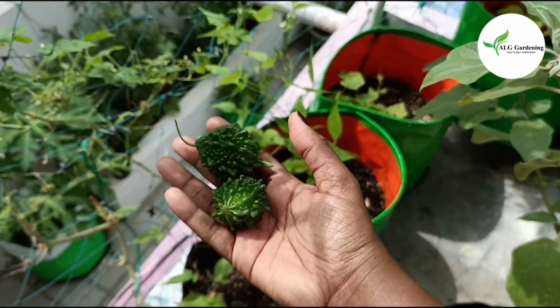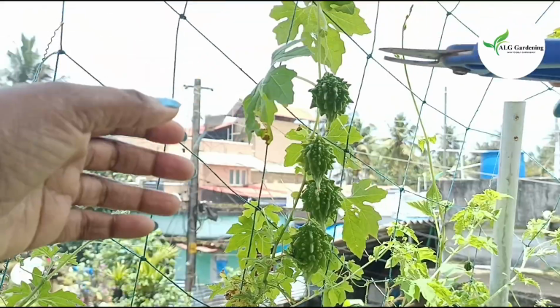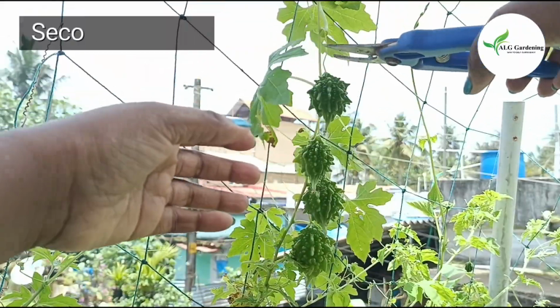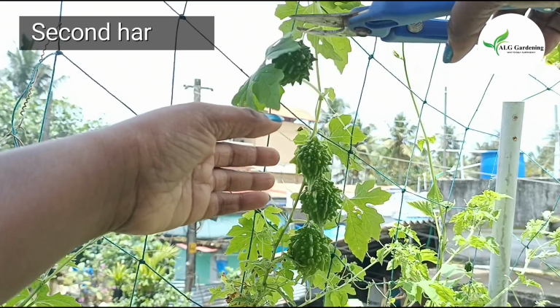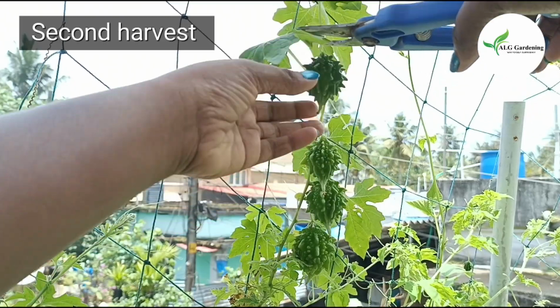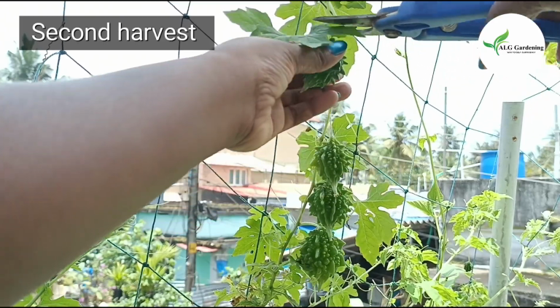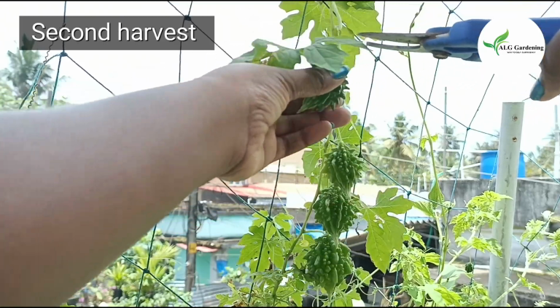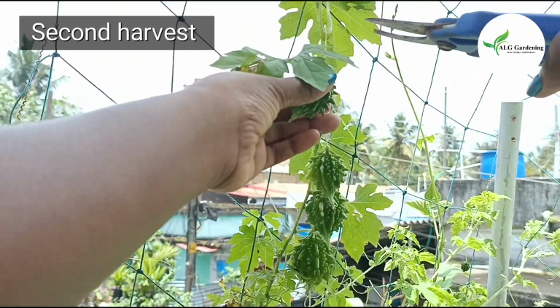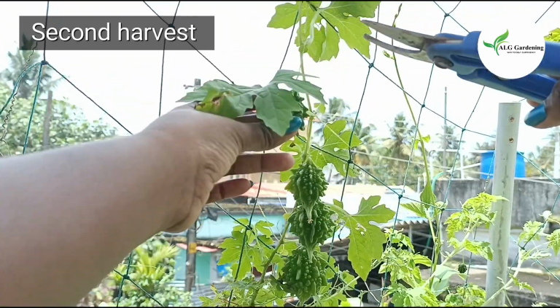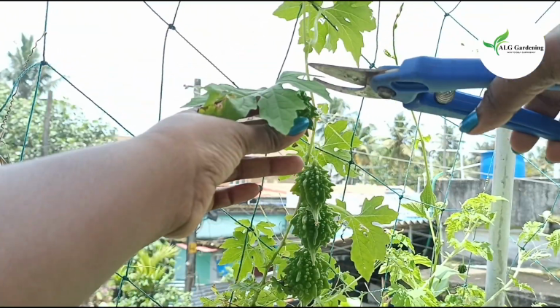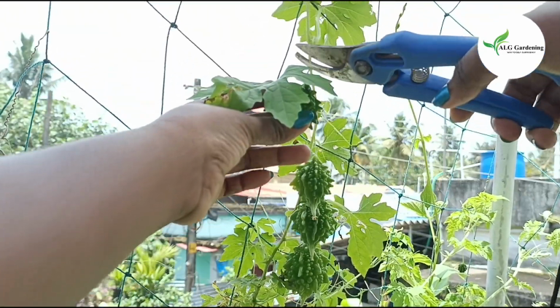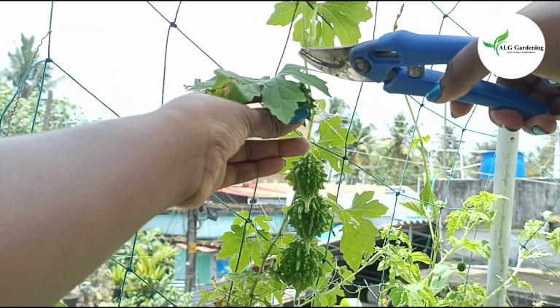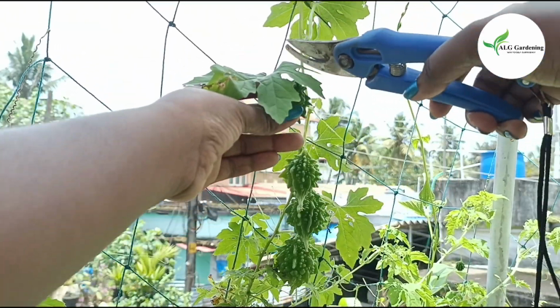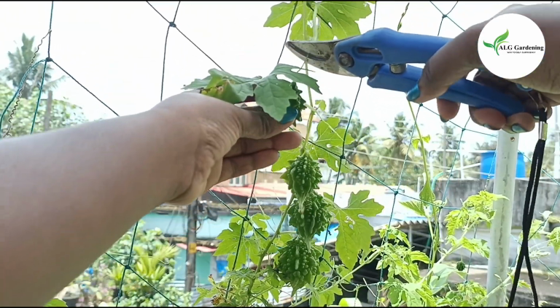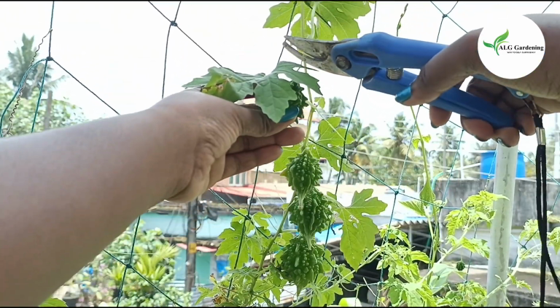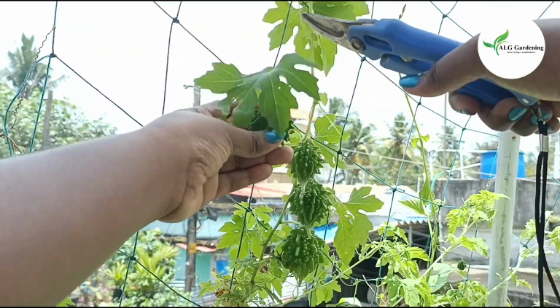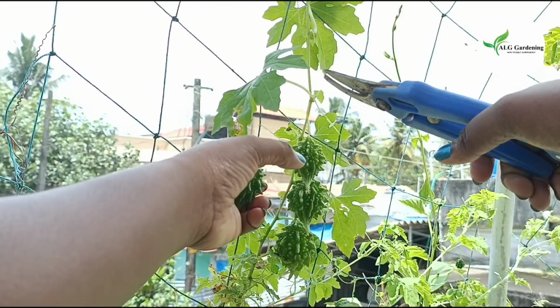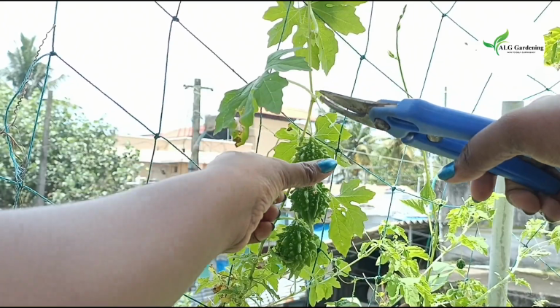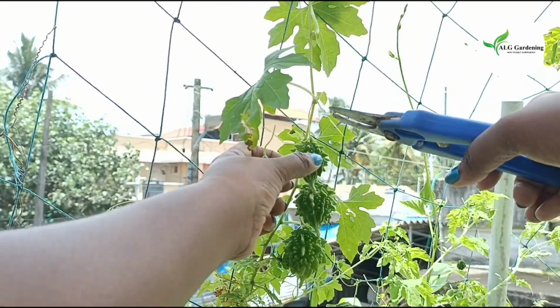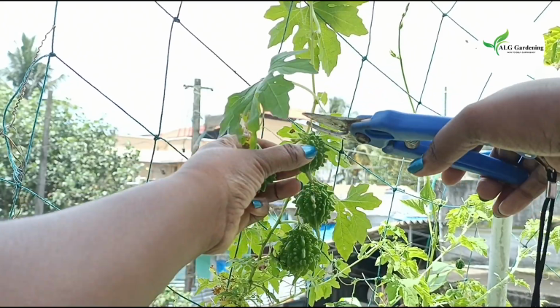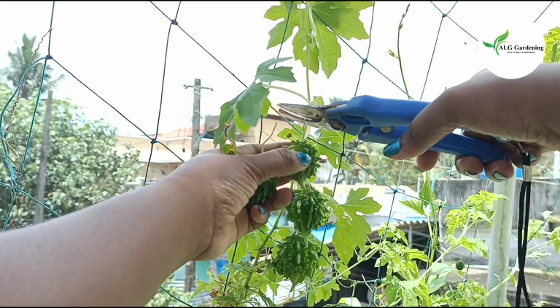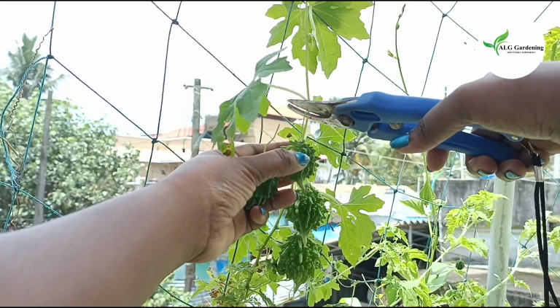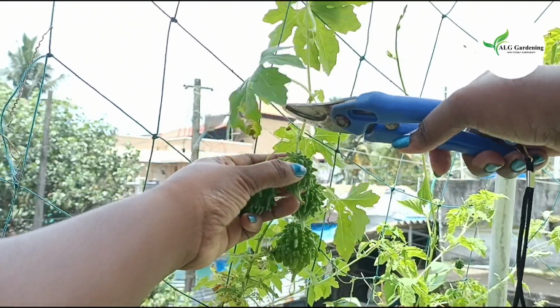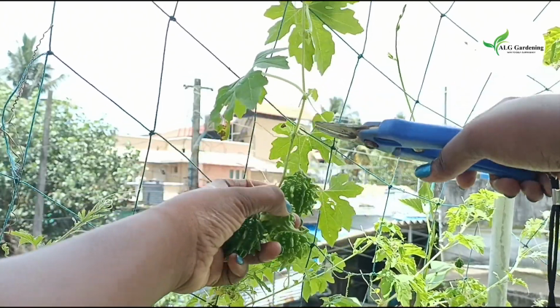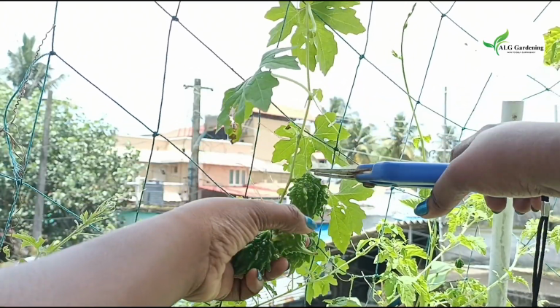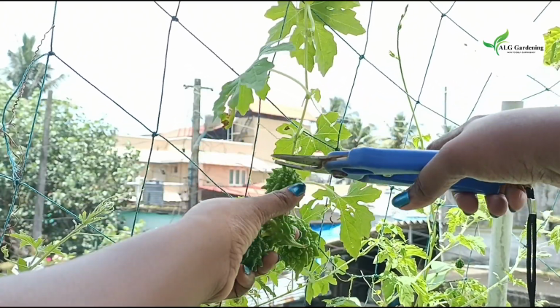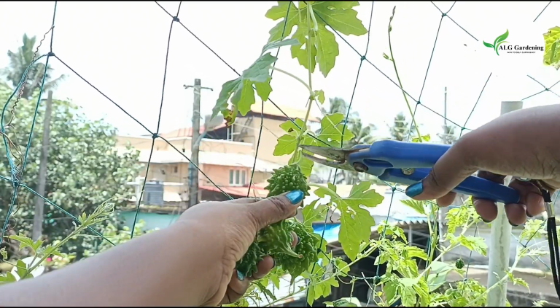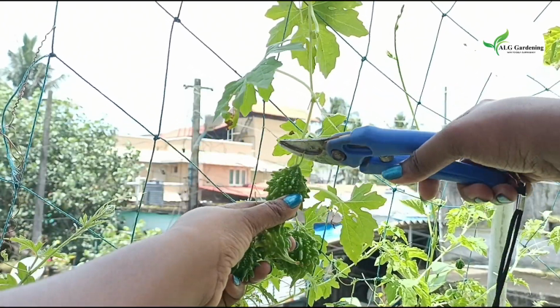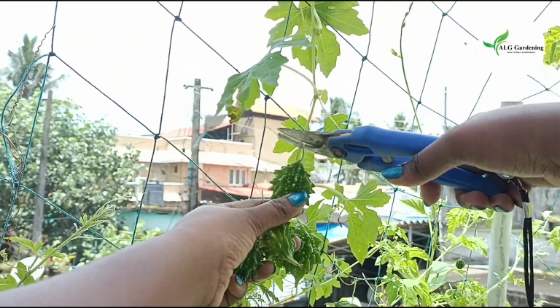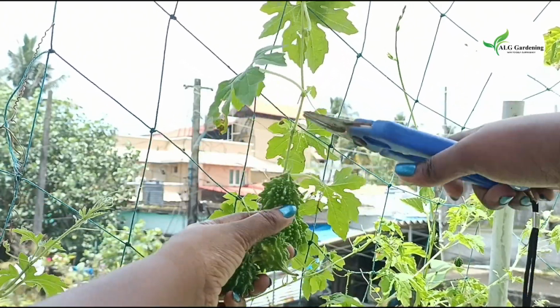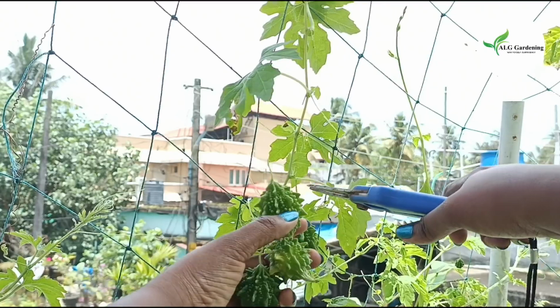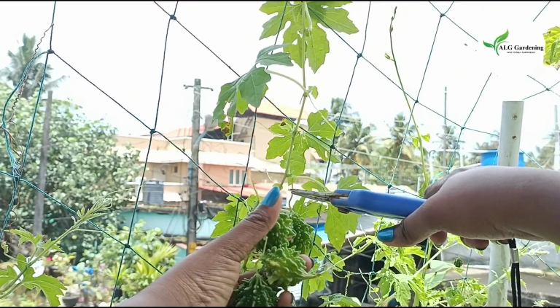This is the second harvest — I got many bitter melons. This is just a single plant and it has spread to all sides of the trellis and is now producing prolifically.